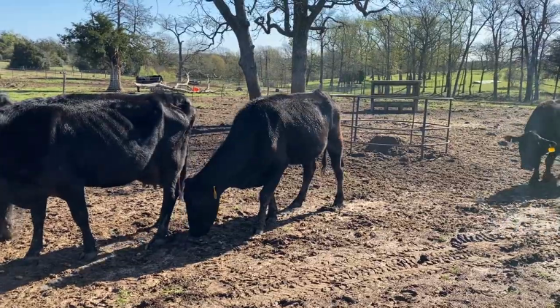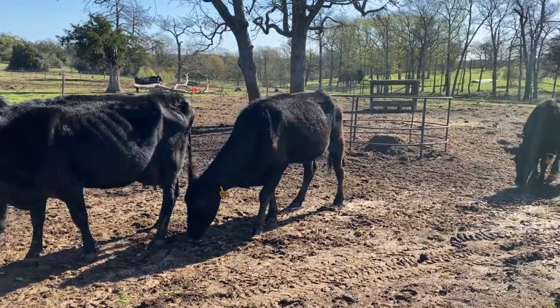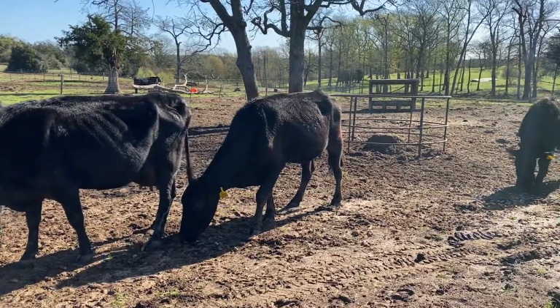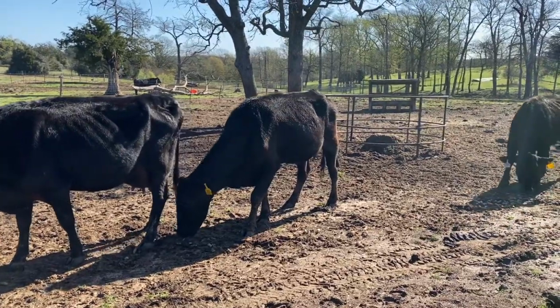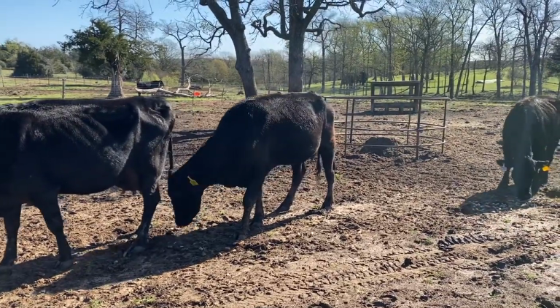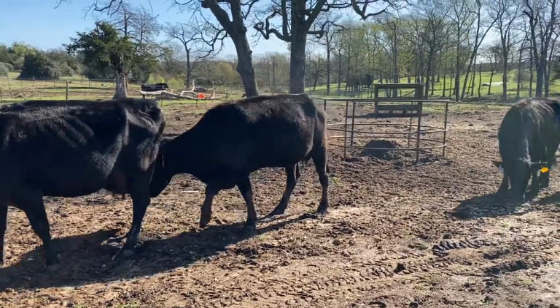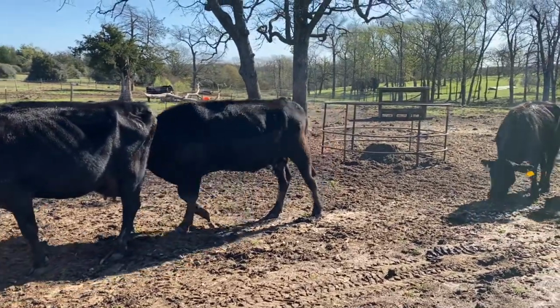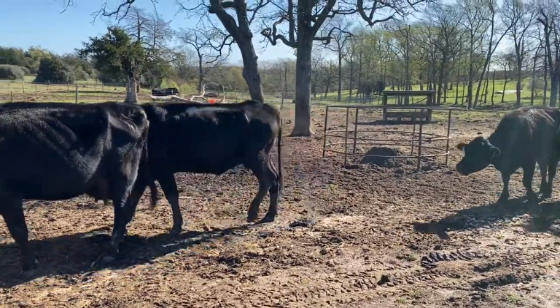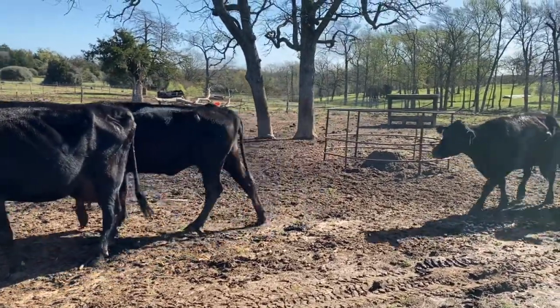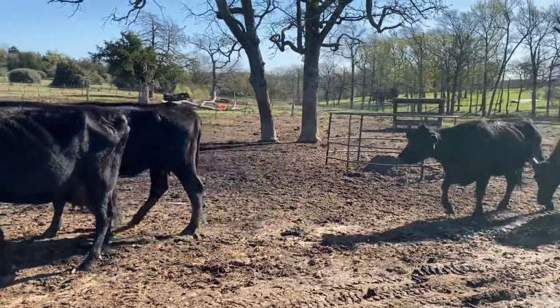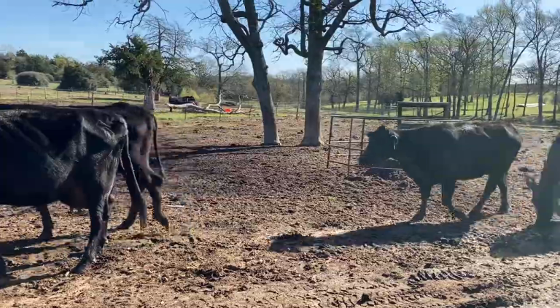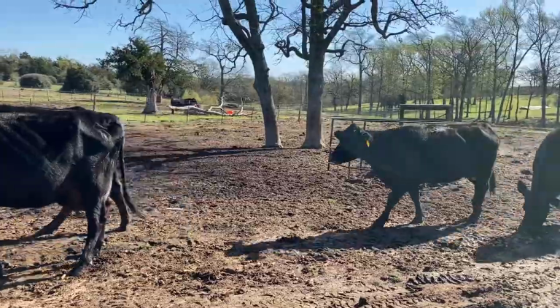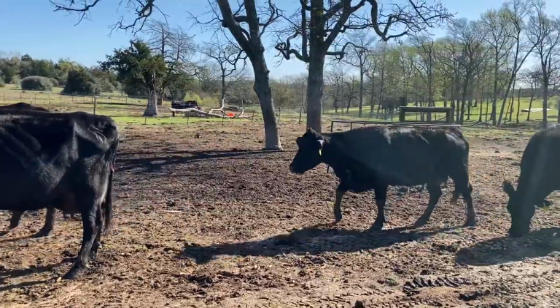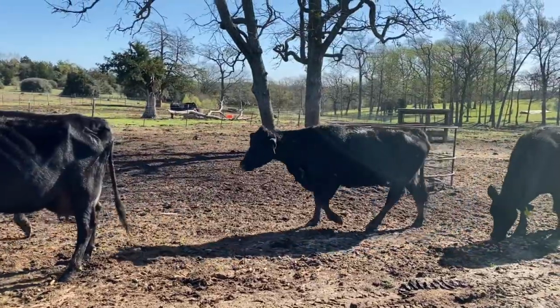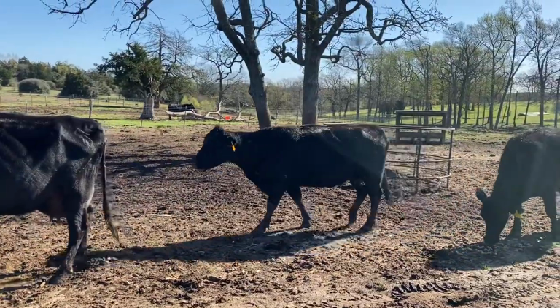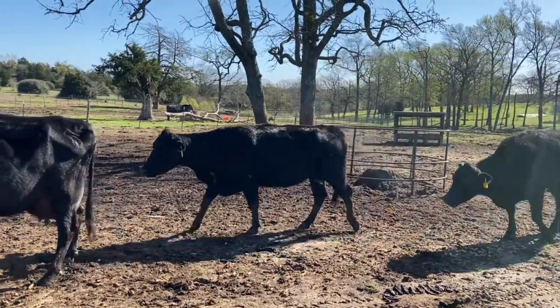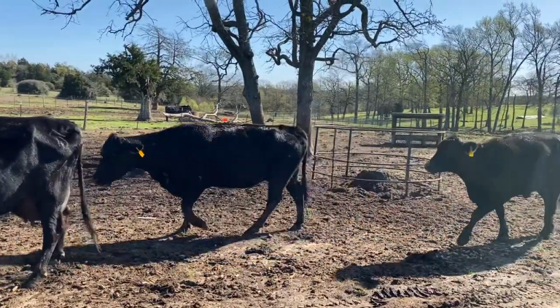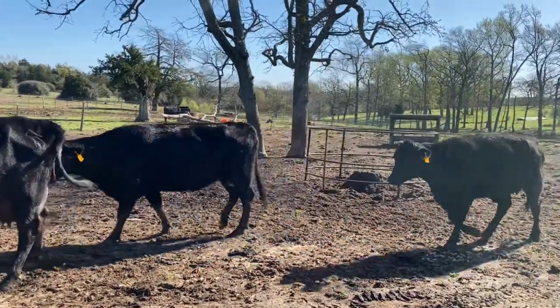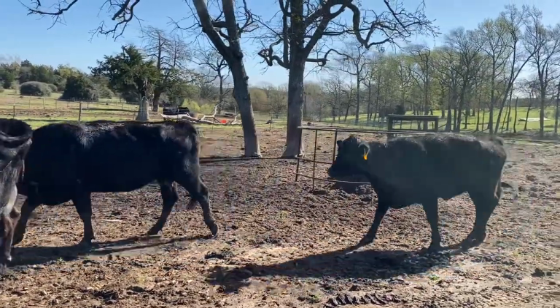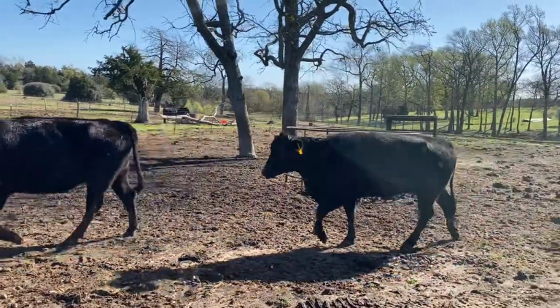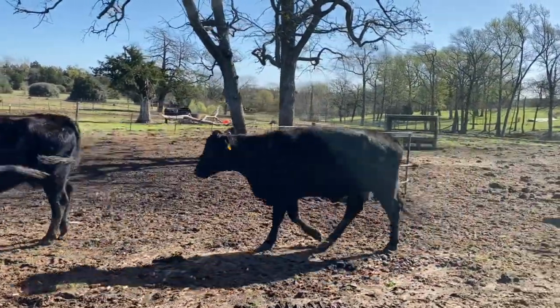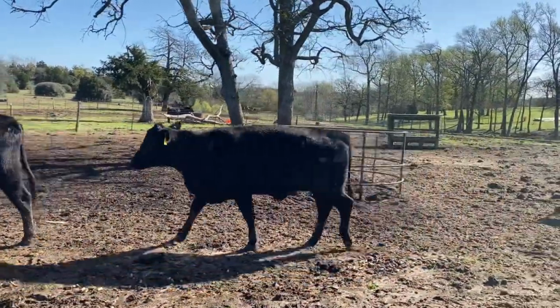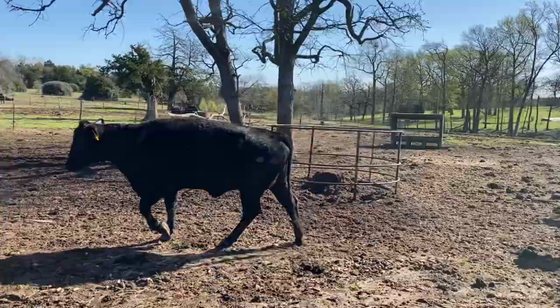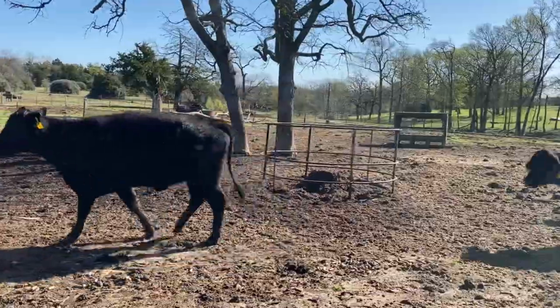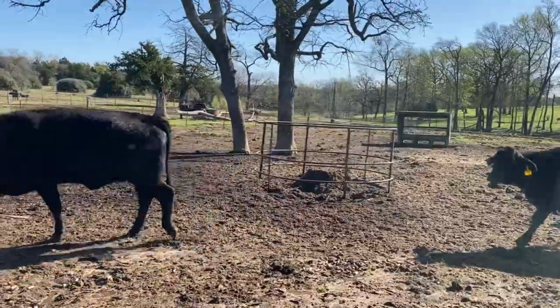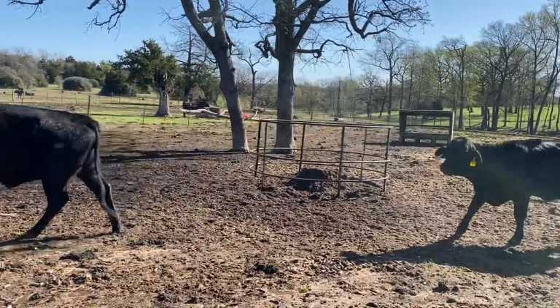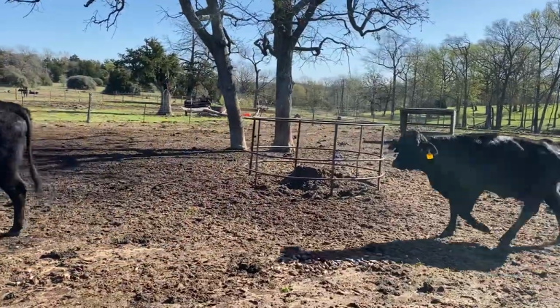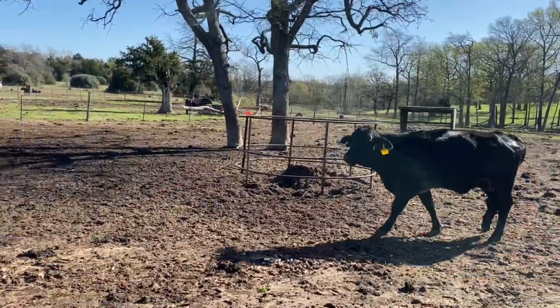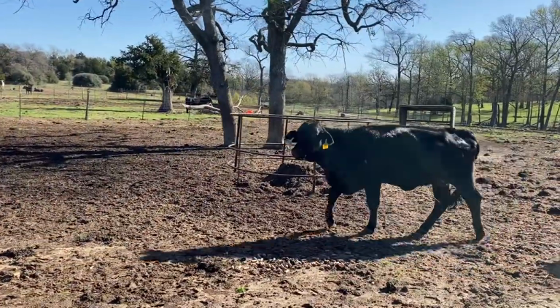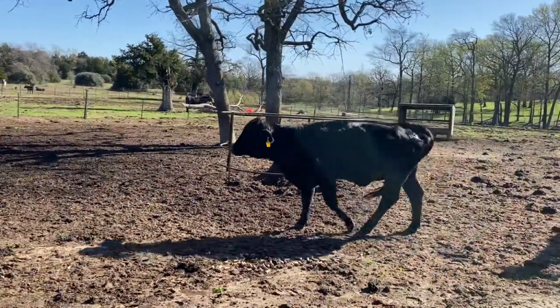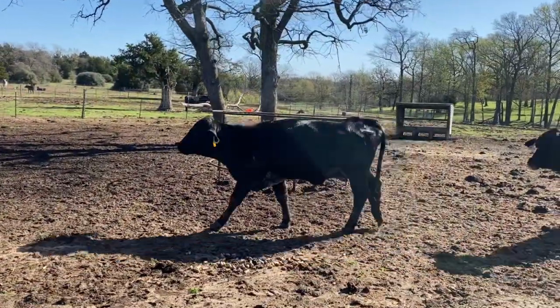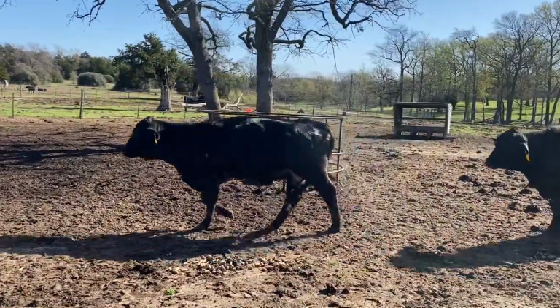Hey guys, Bubba Rutherford, Rutherford Land and Cattle. Now I've got nine — there's nine of these little Angus, Brangus type cows. These cows here are going to be five and six year olds.